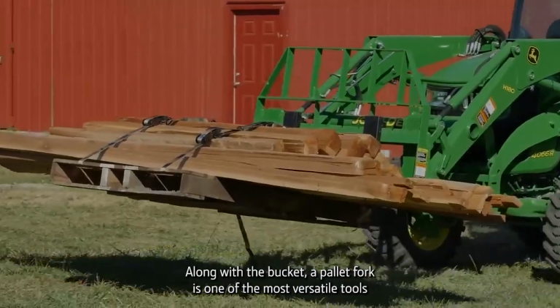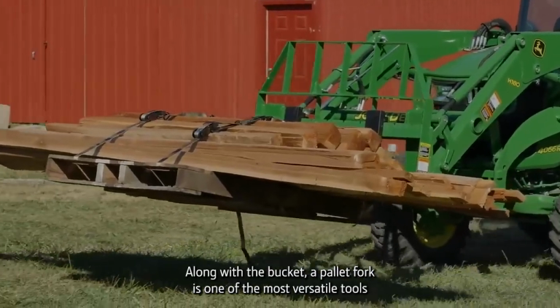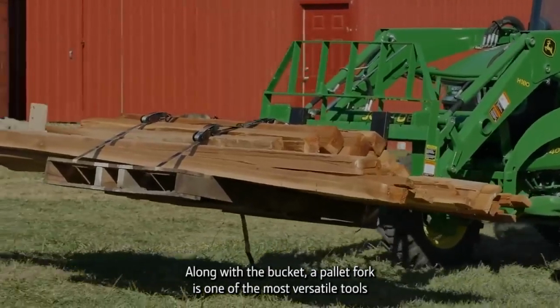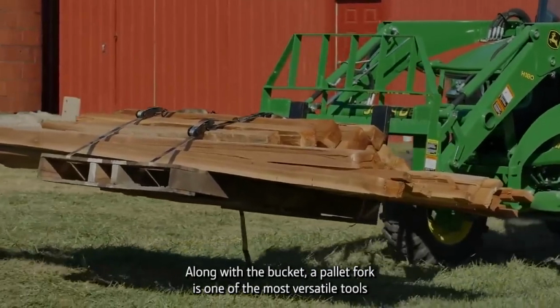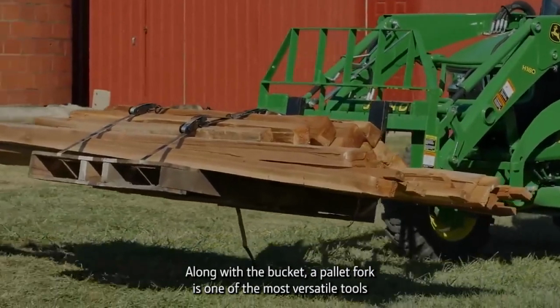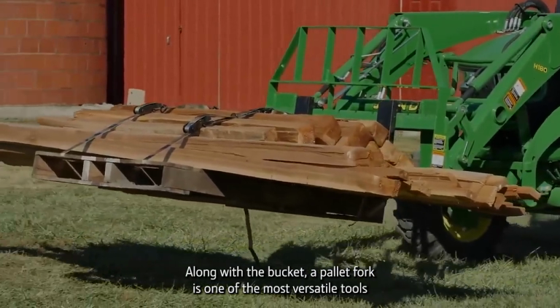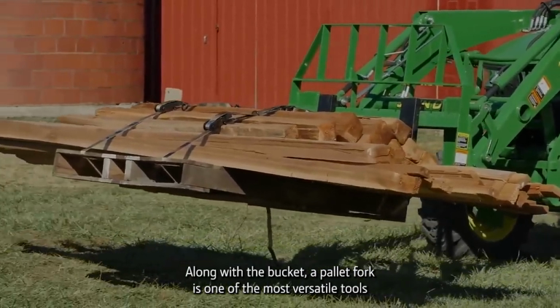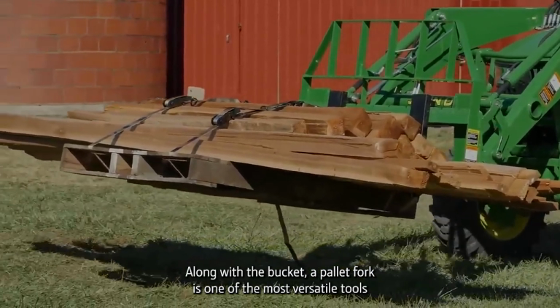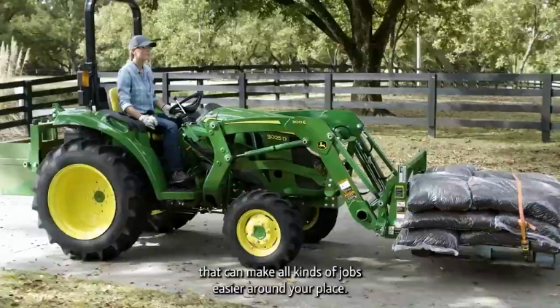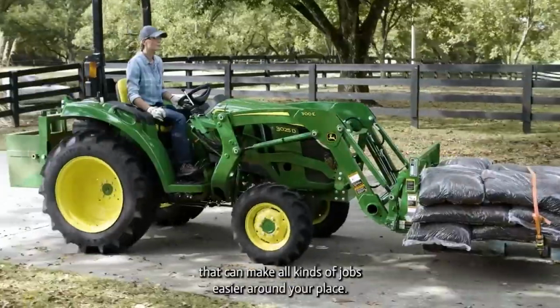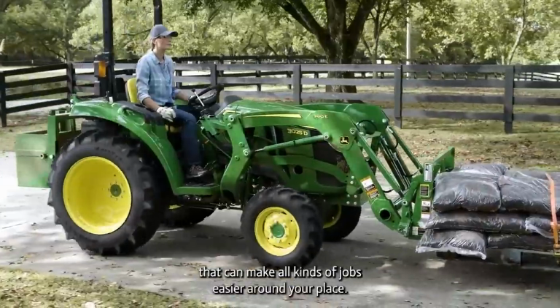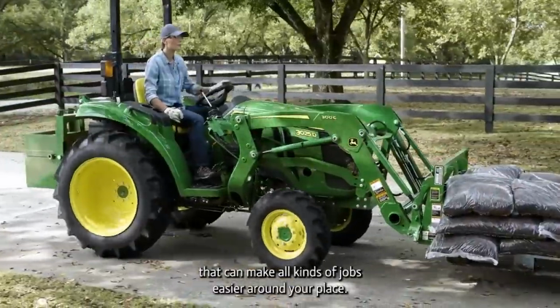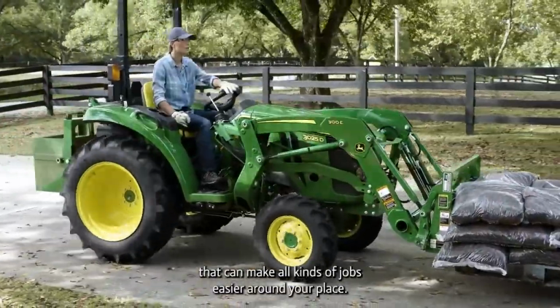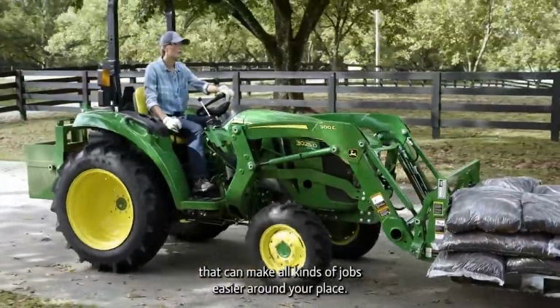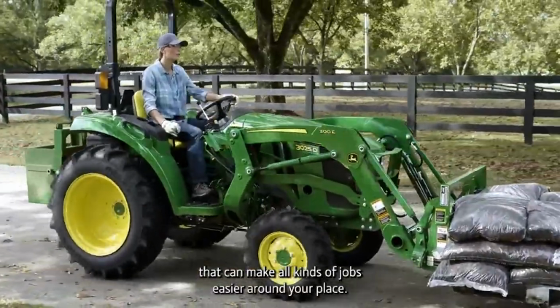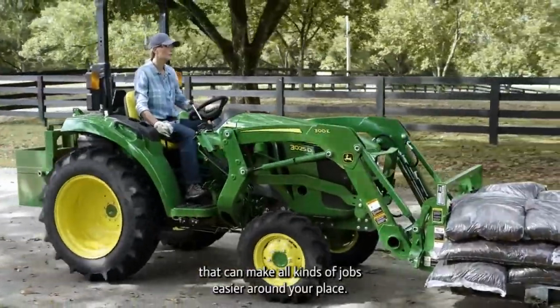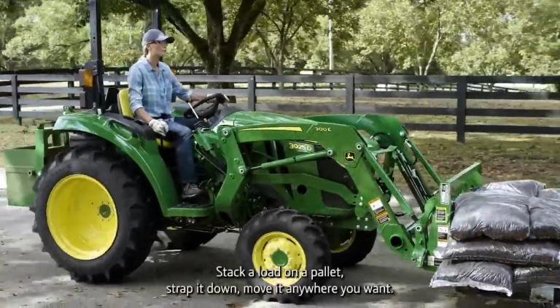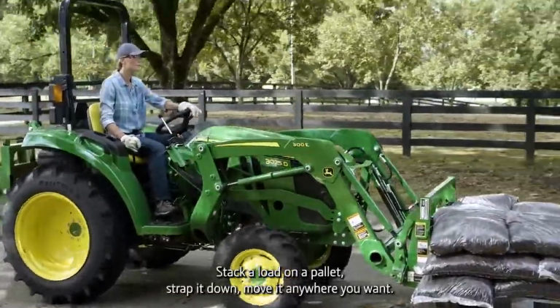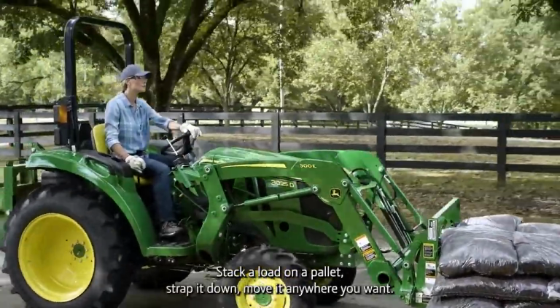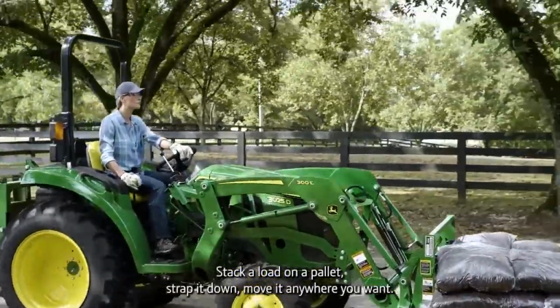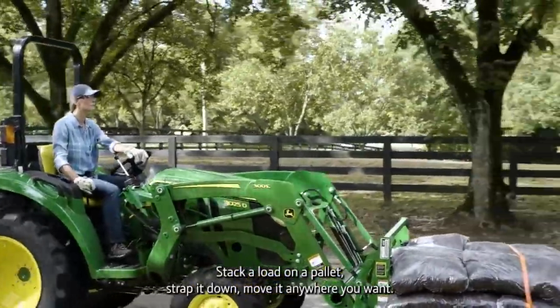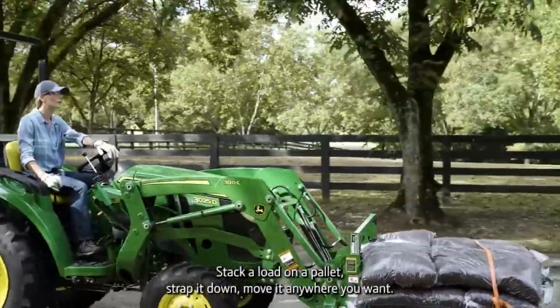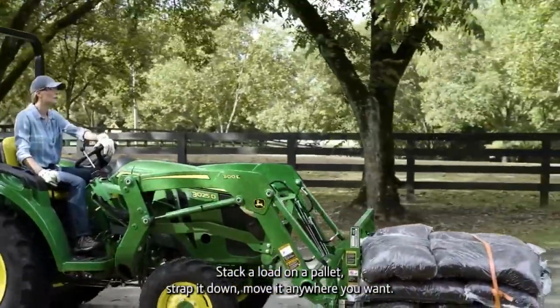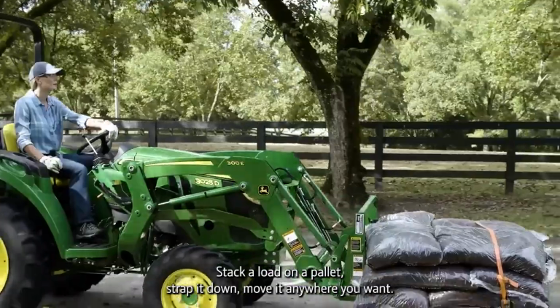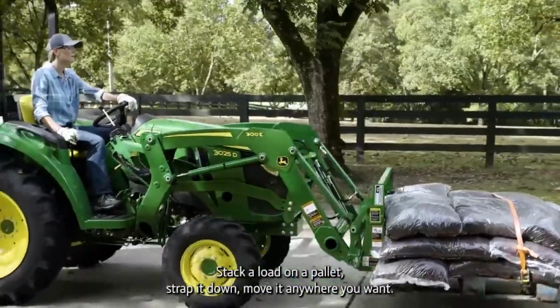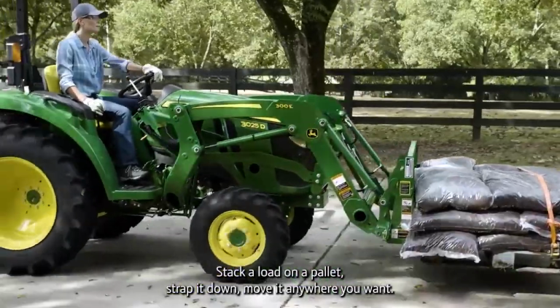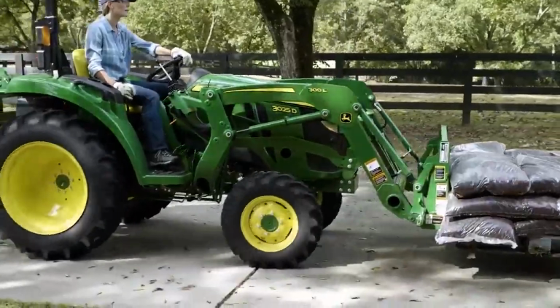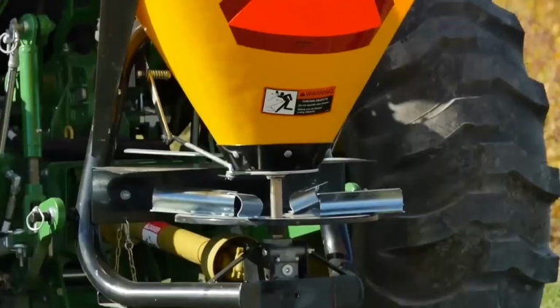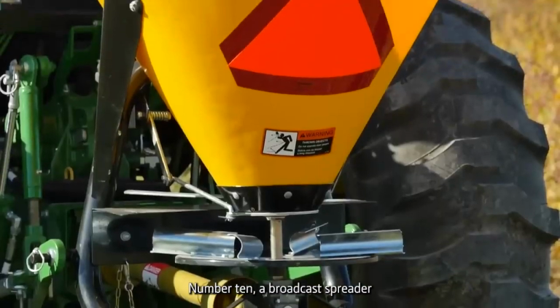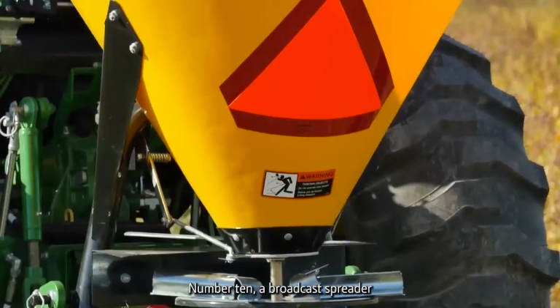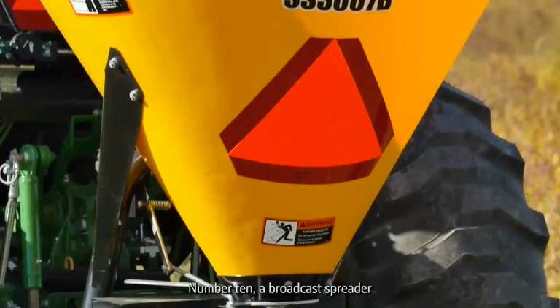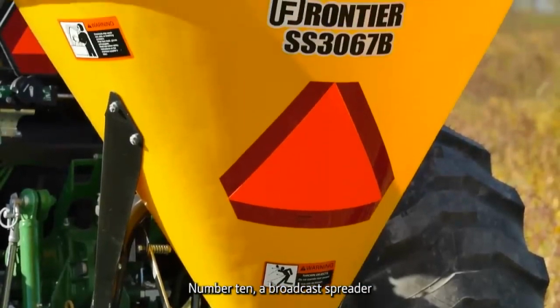Number nine: a pallet fork. Along with a bucket, a pallet fork is one of the most versatile tools that can make all kinds of jobs easier around your place. Stack a load on a pallet, strap it down, move it anywhere you want.